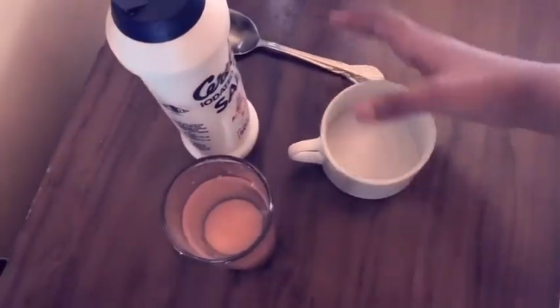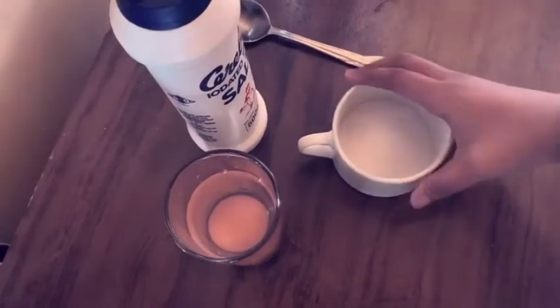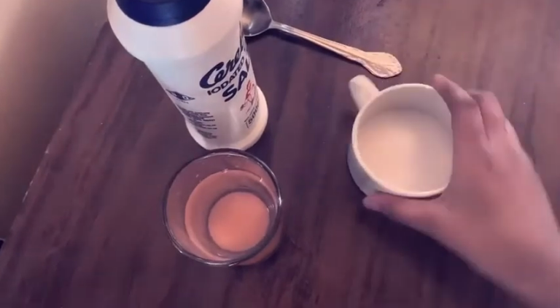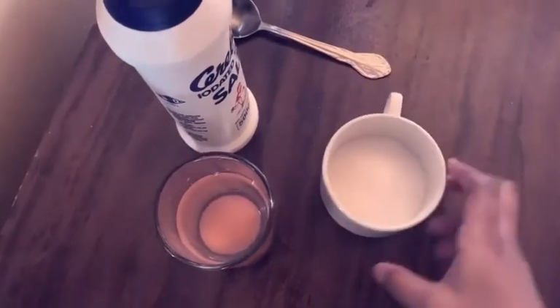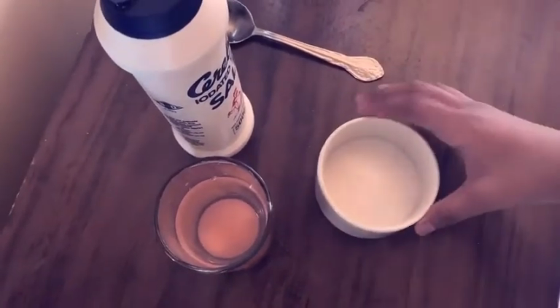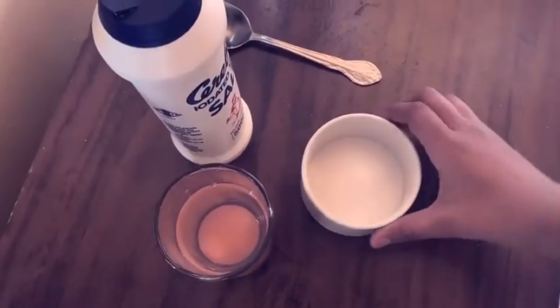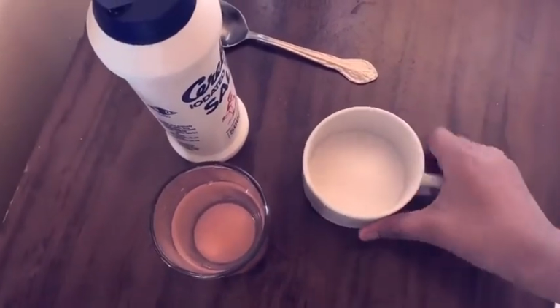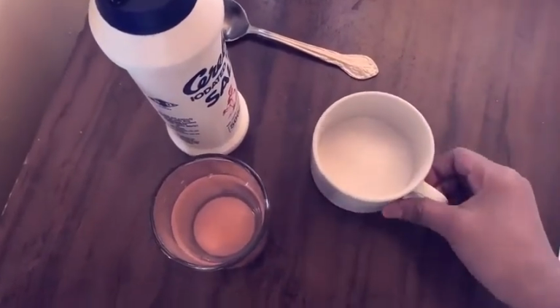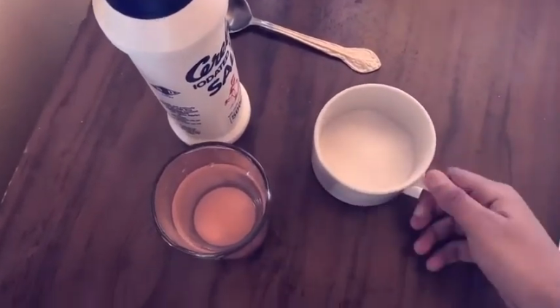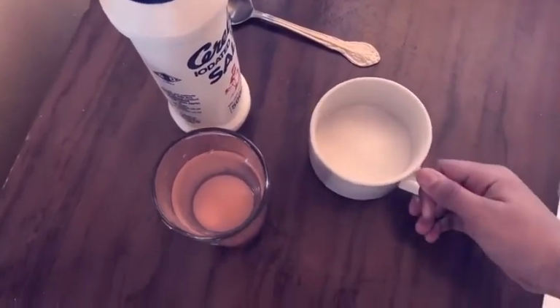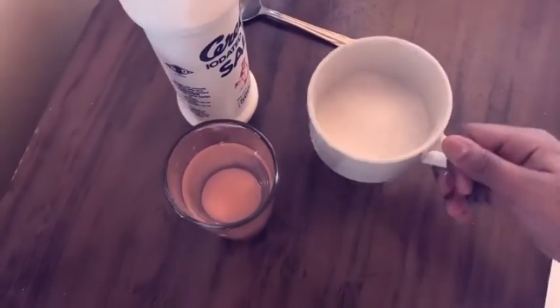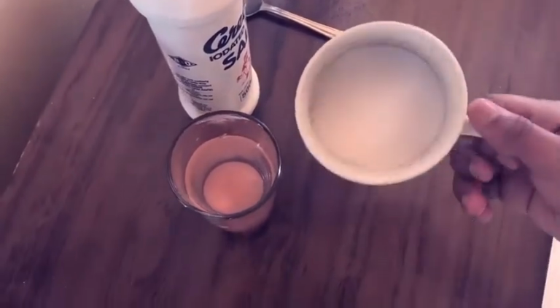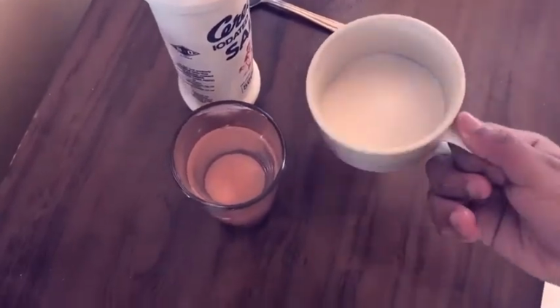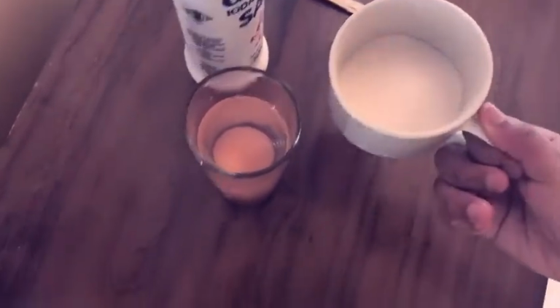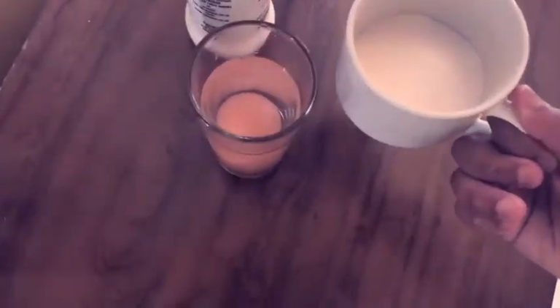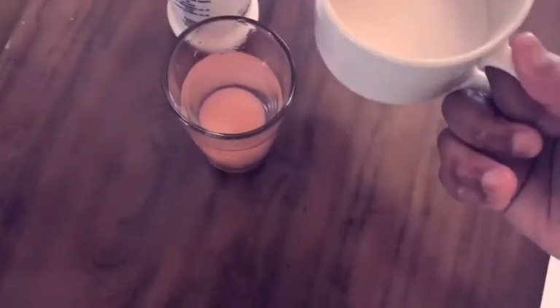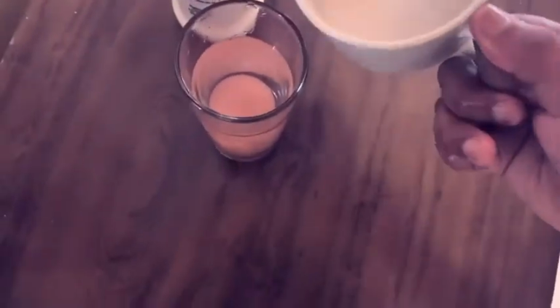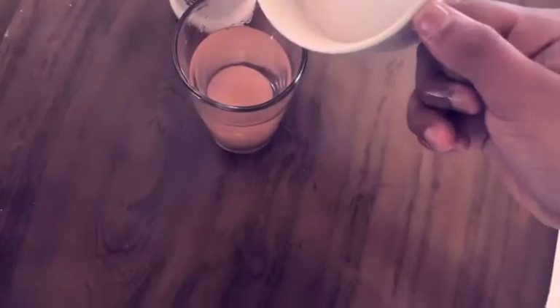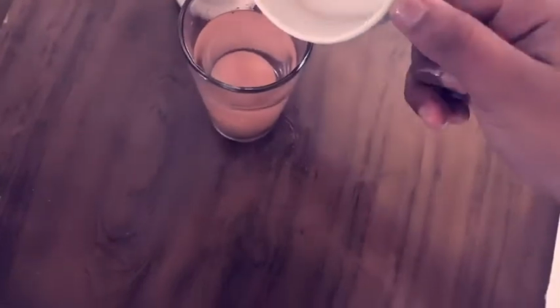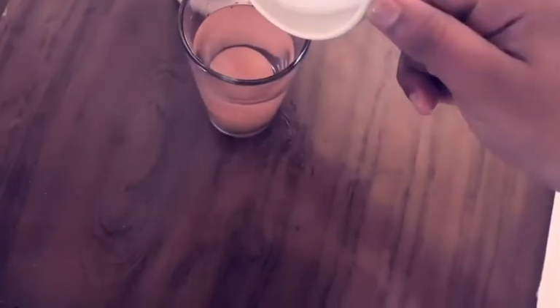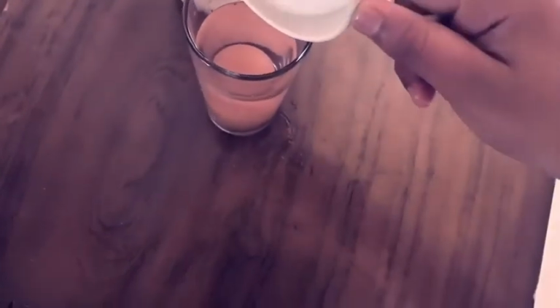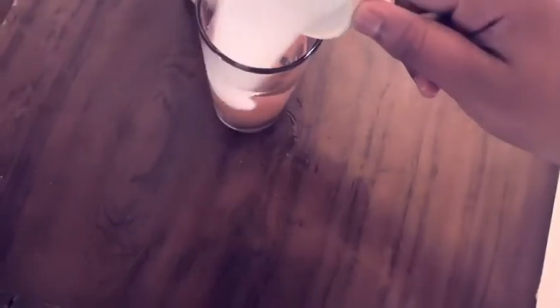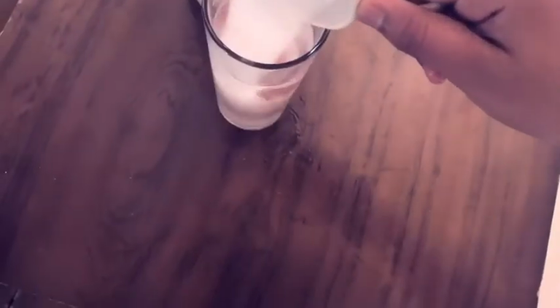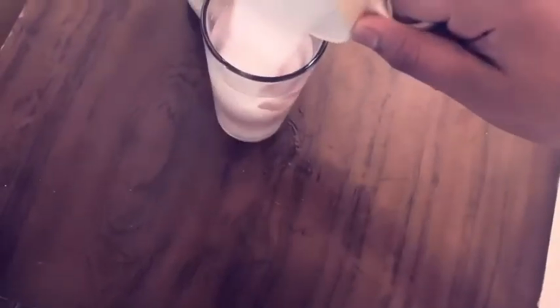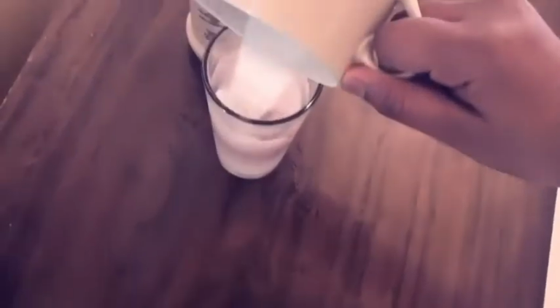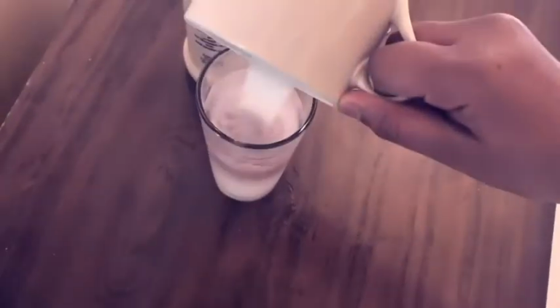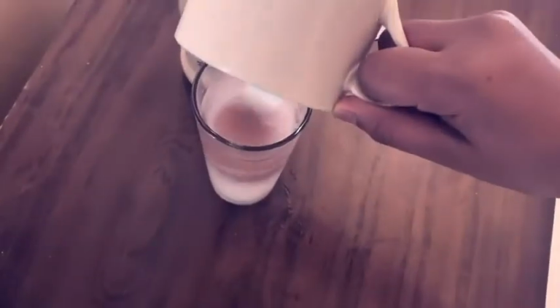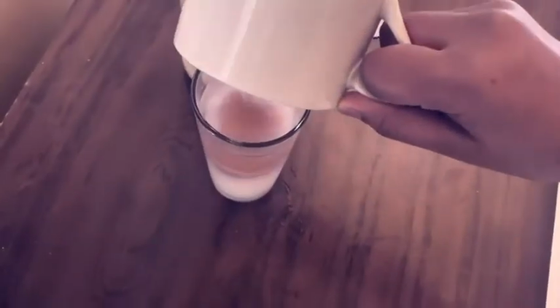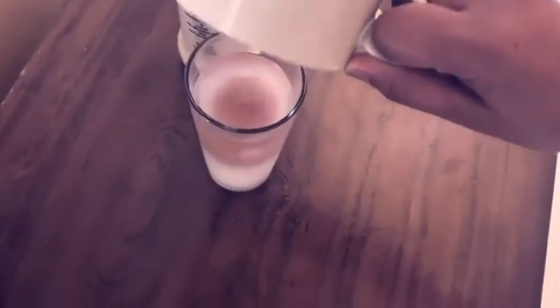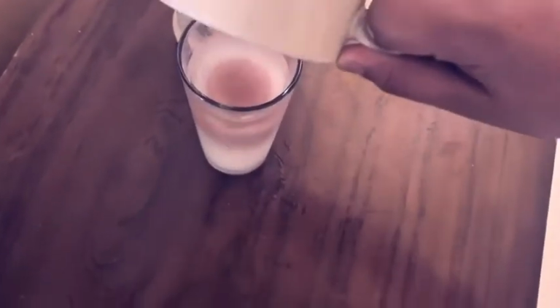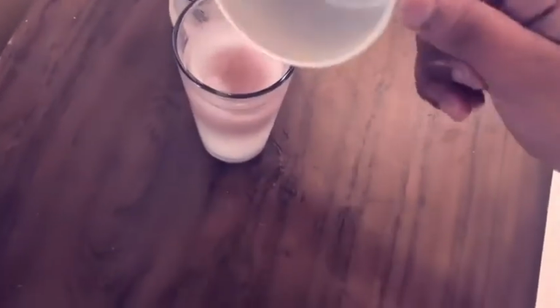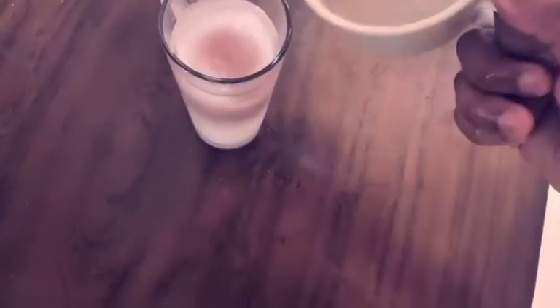Then you take your half cup of salt, then you pour it inside, then you can see that it's starting to float.